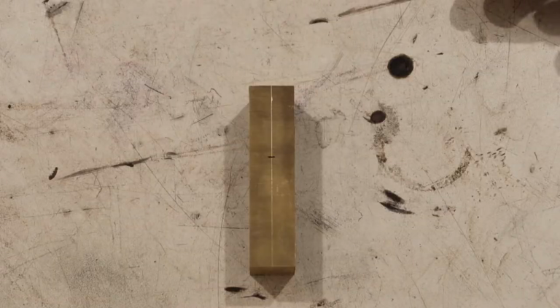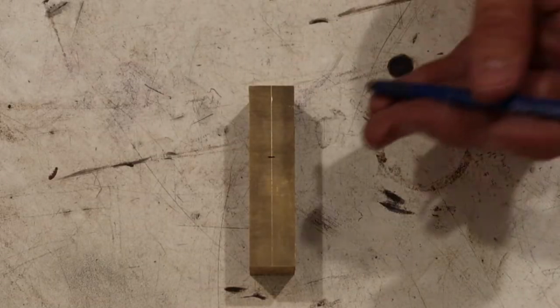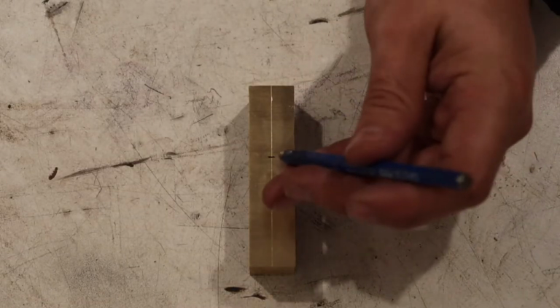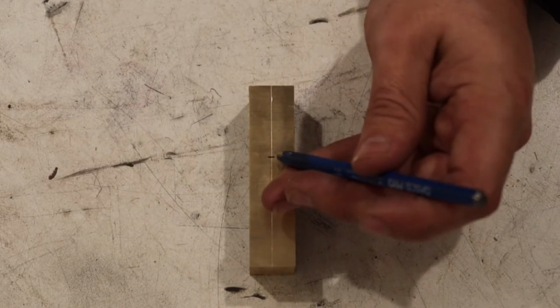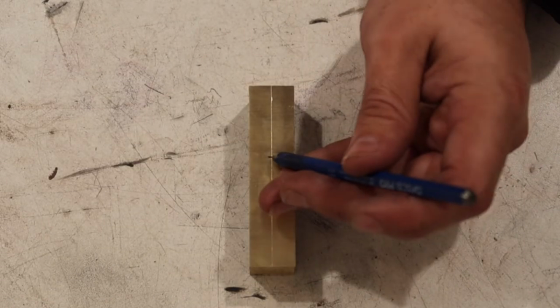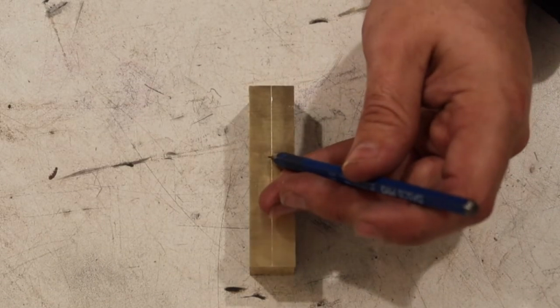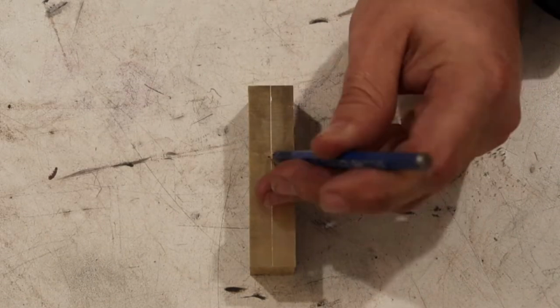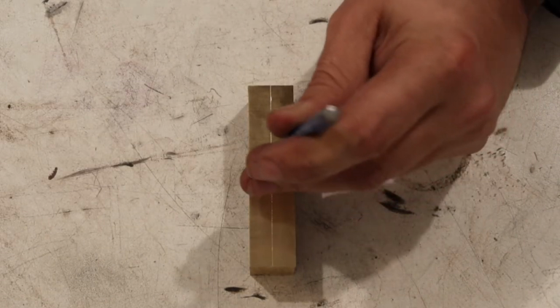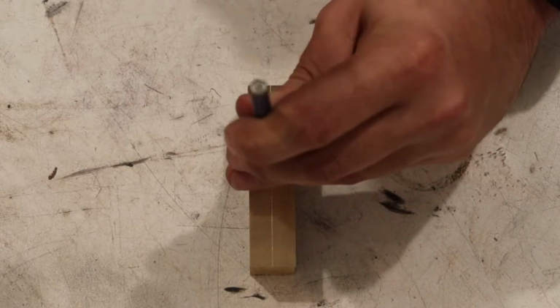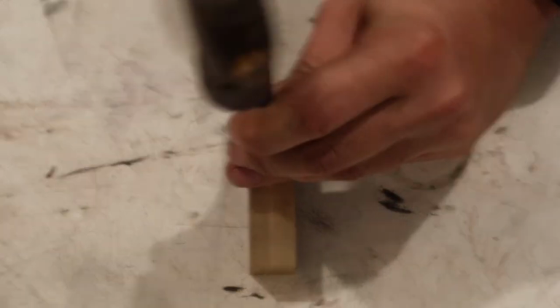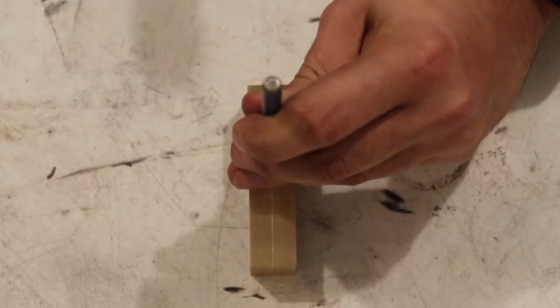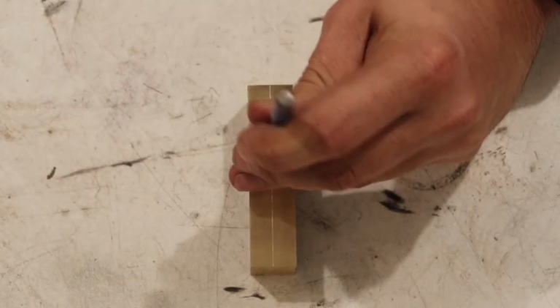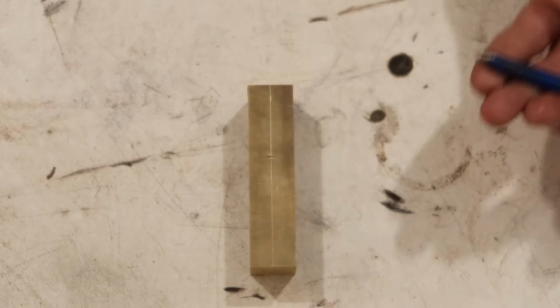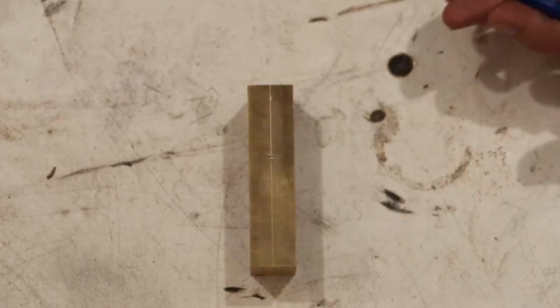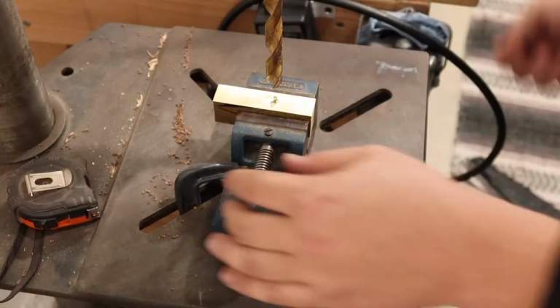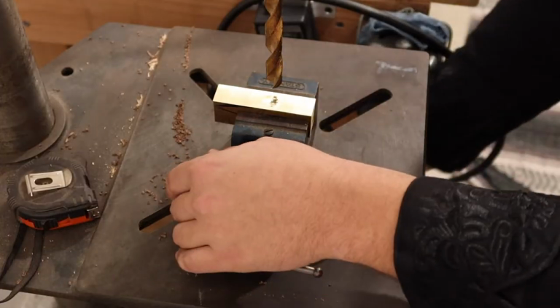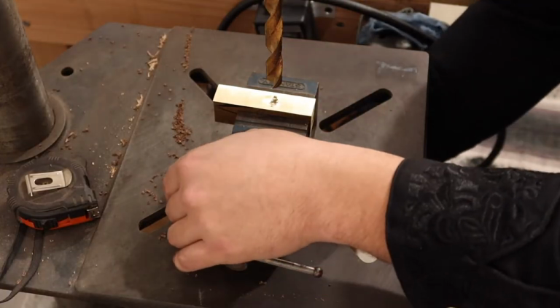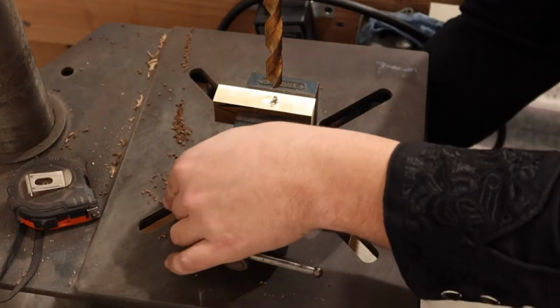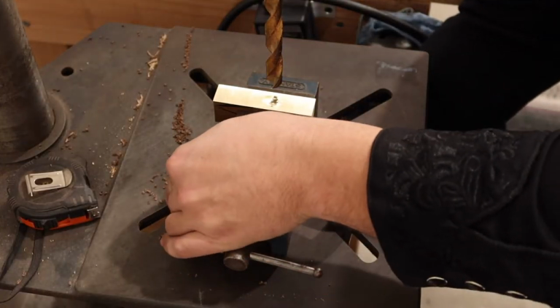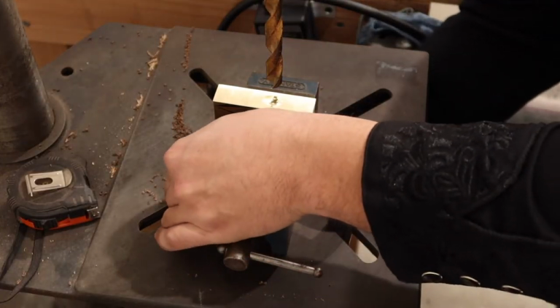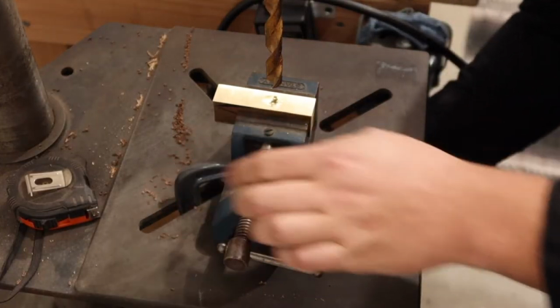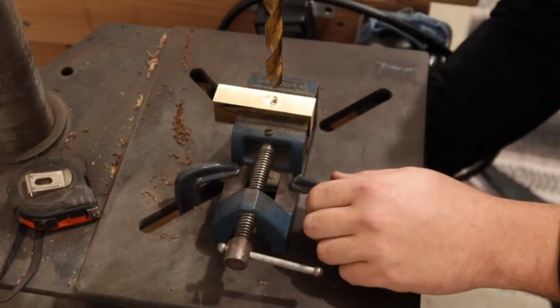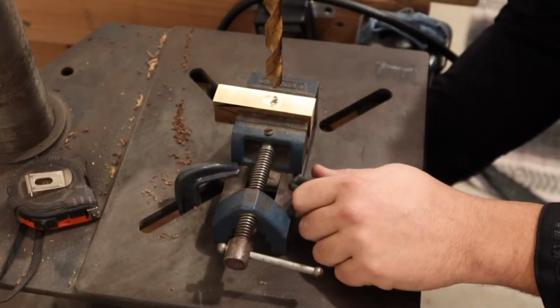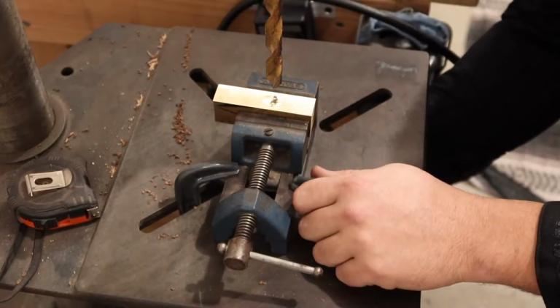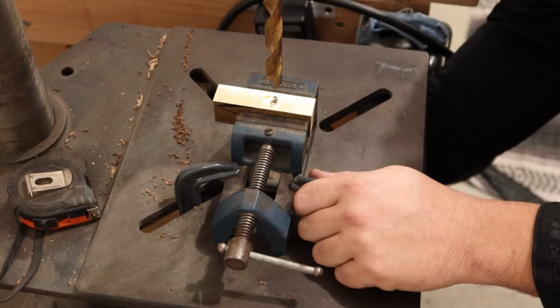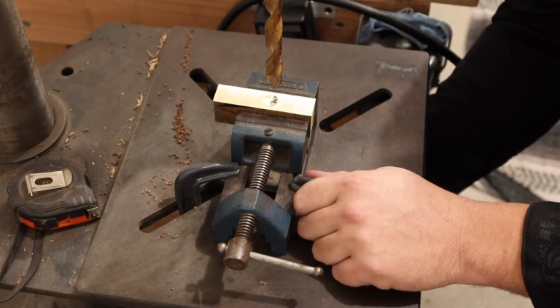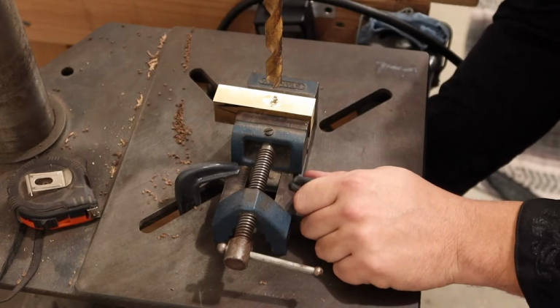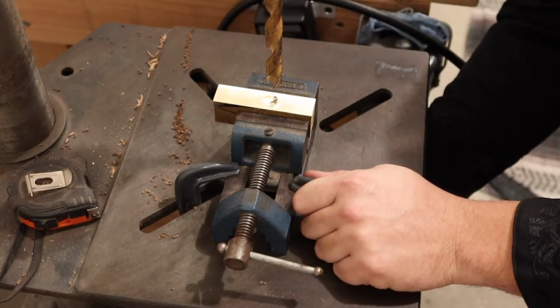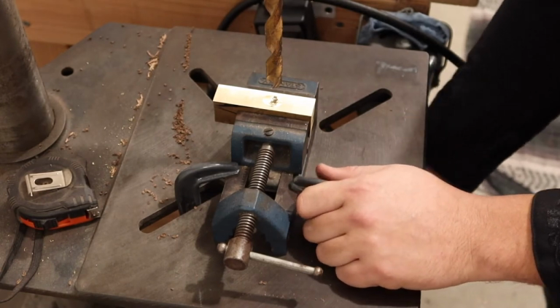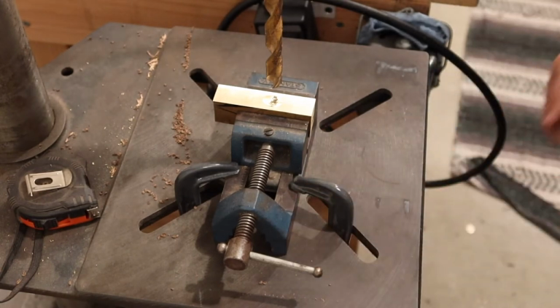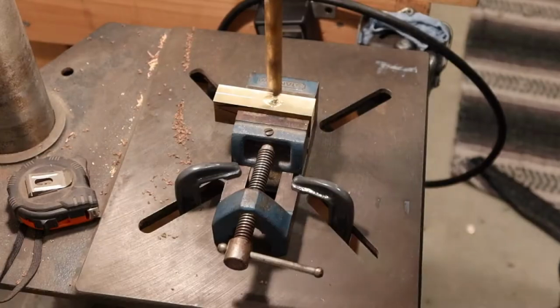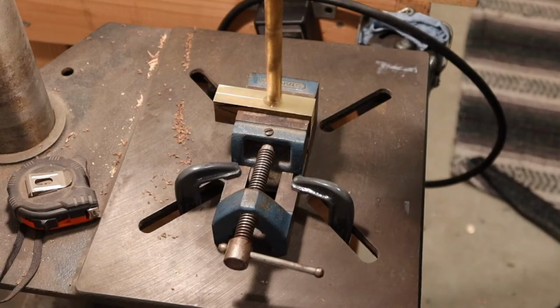We're going to give the center of the handle hole a good pop of the center punch. Now I'm drilling a half-inch hole for the handle. Be careful drilling brass — if the drill bit catches in the soft metal, it will ruin your day real quick.